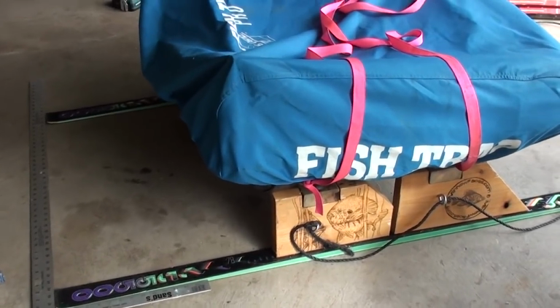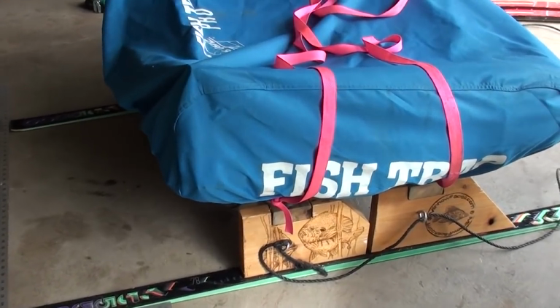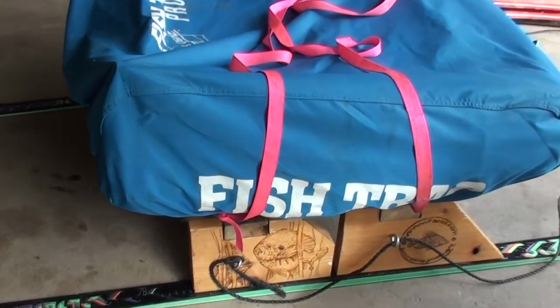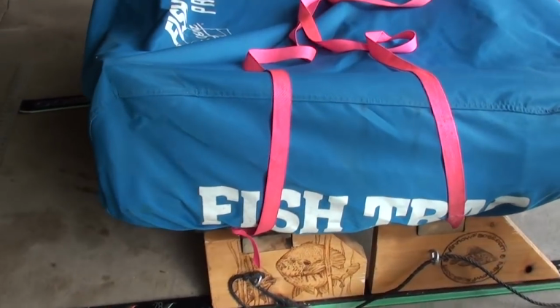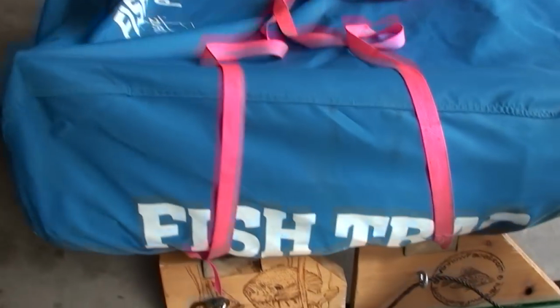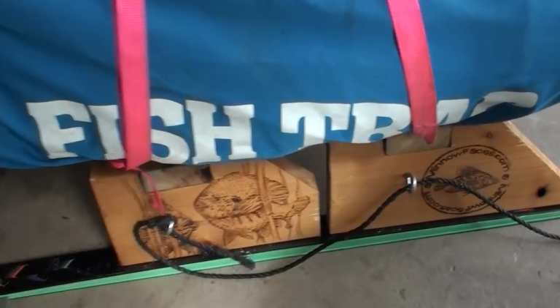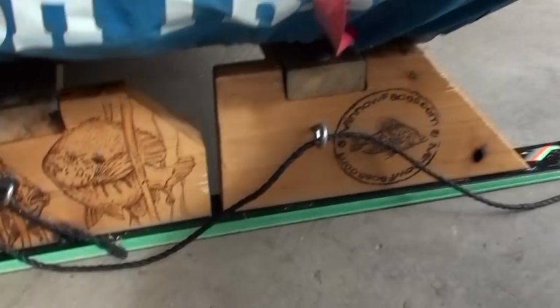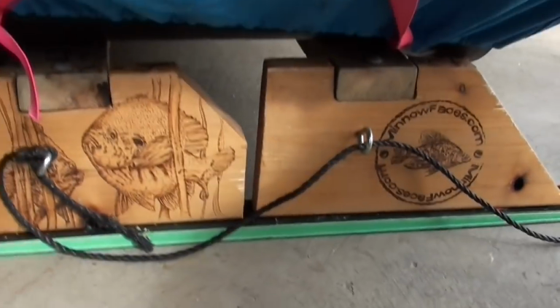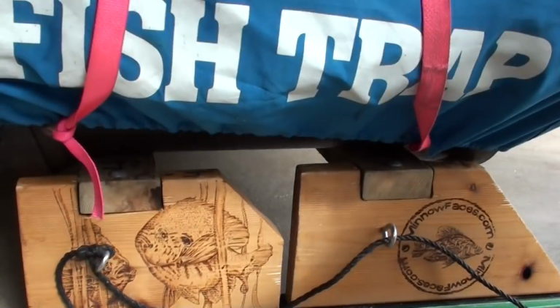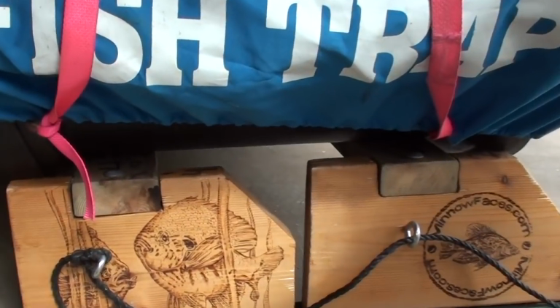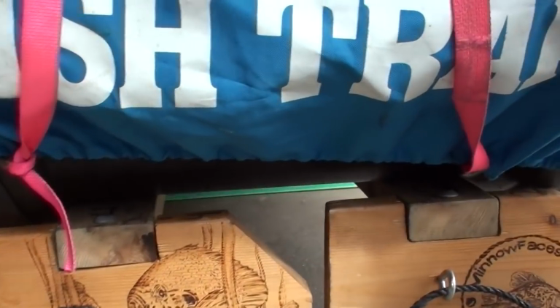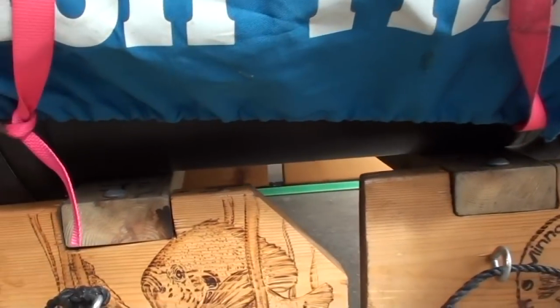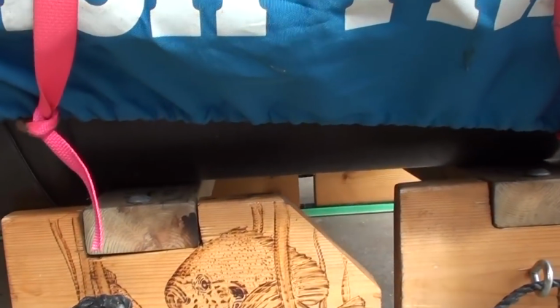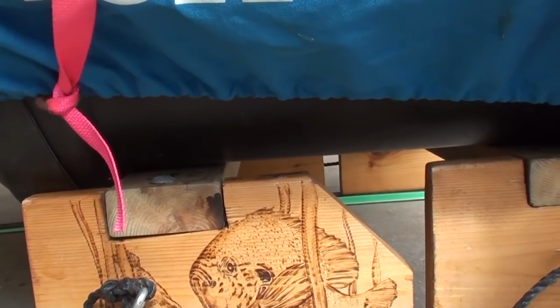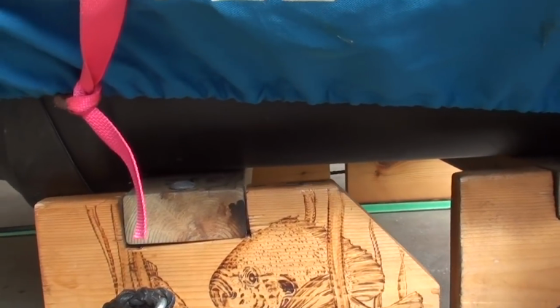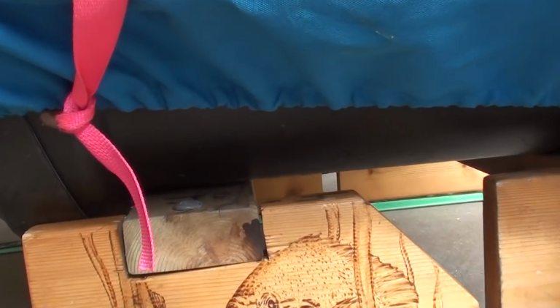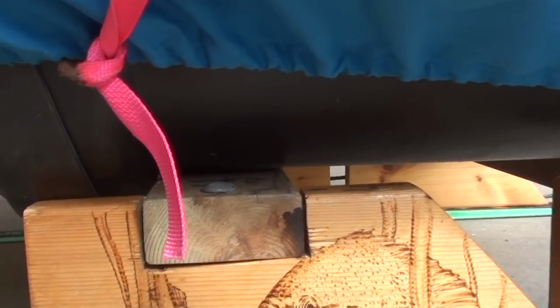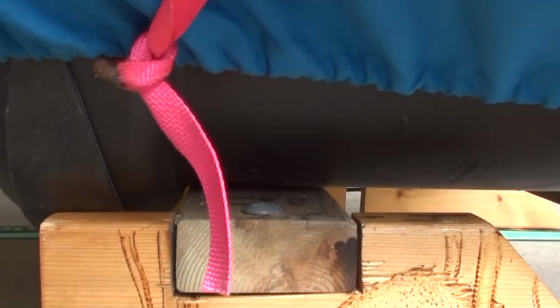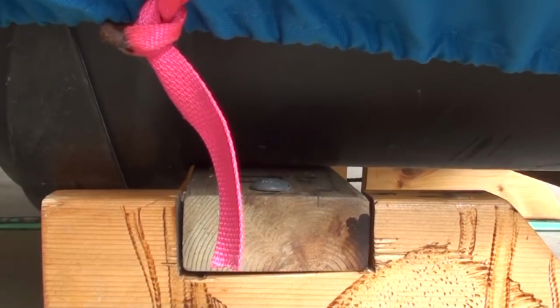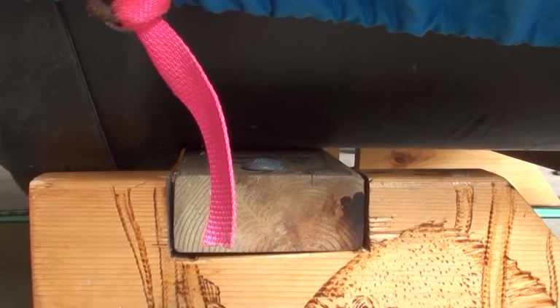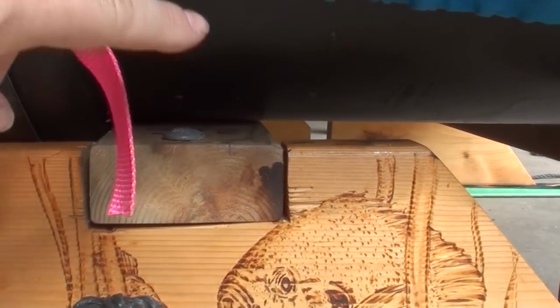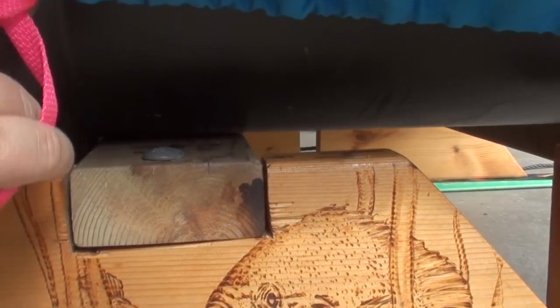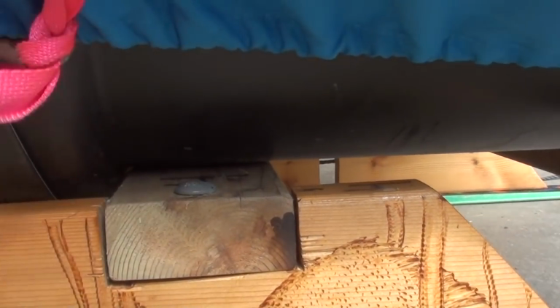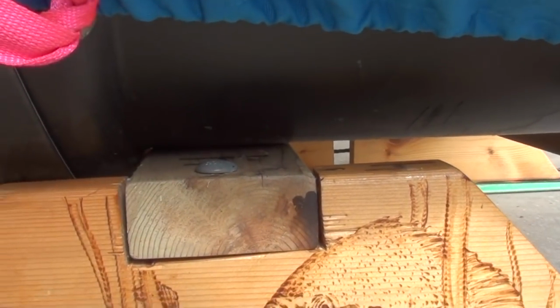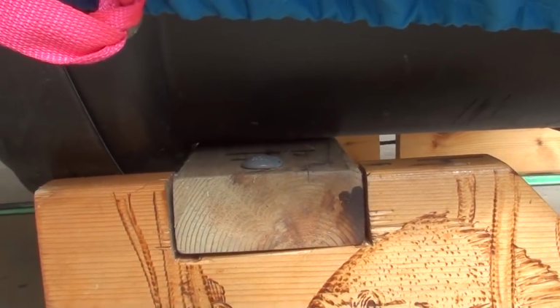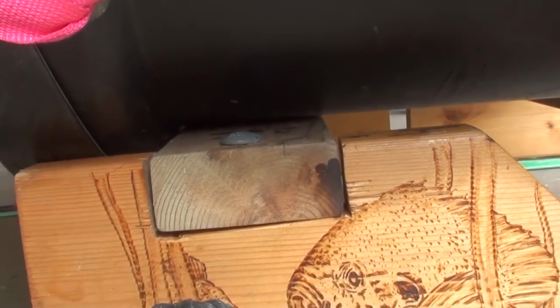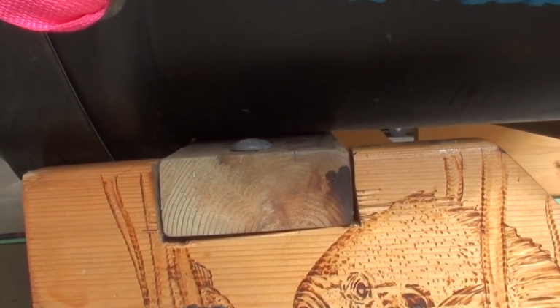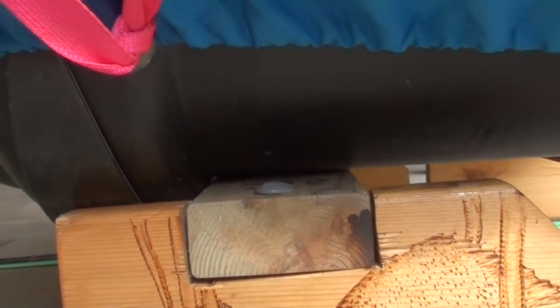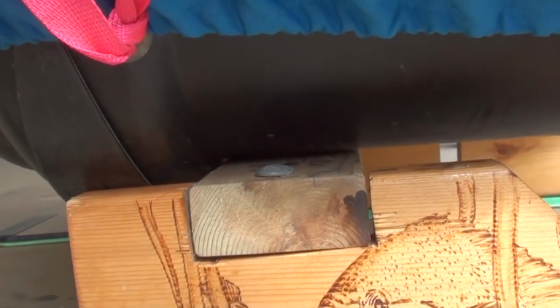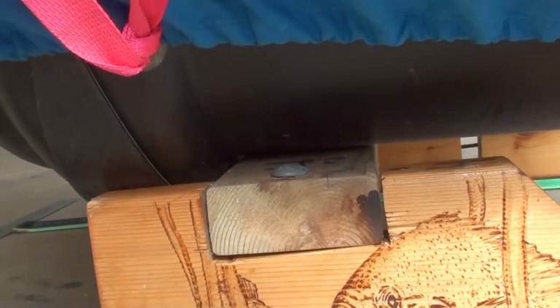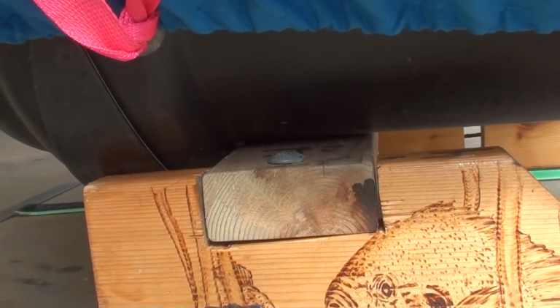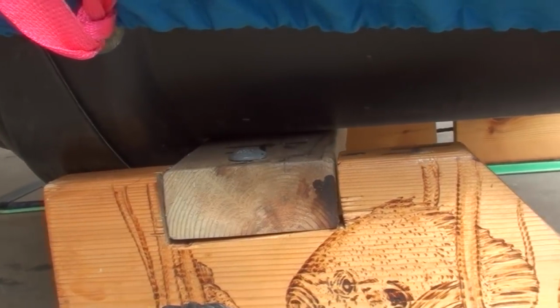The test fit looks pretty good — I've got enough room. You can see how I'm trying to get the cross supports between the molded runners on the sled. It just helps keep it from falling off of the smitty when you're pulling it.